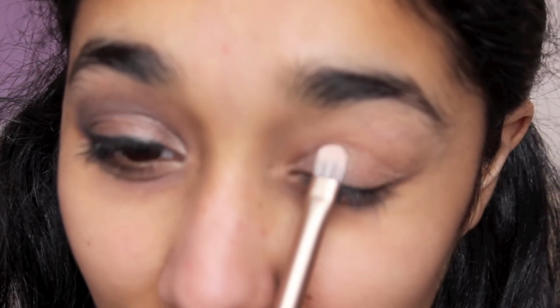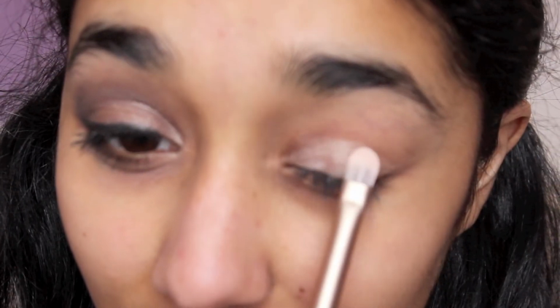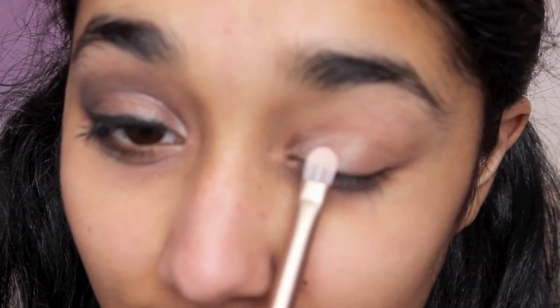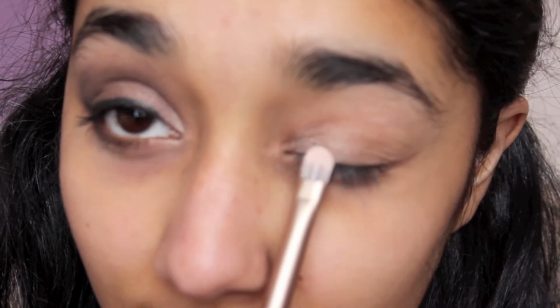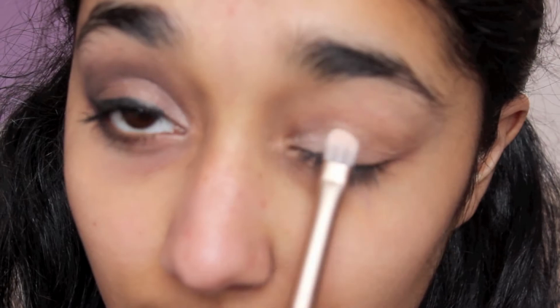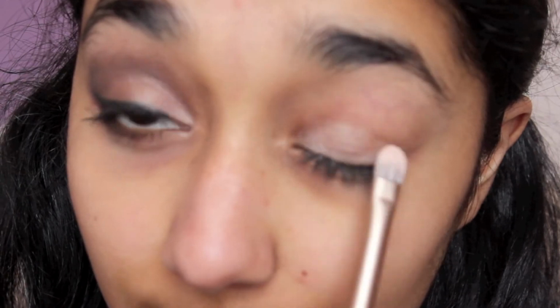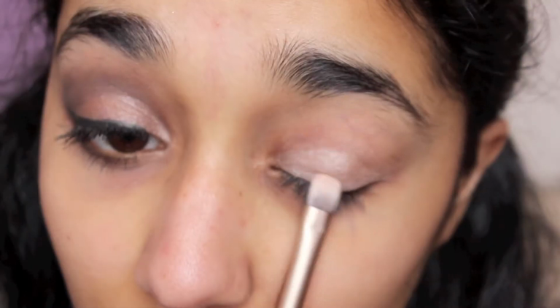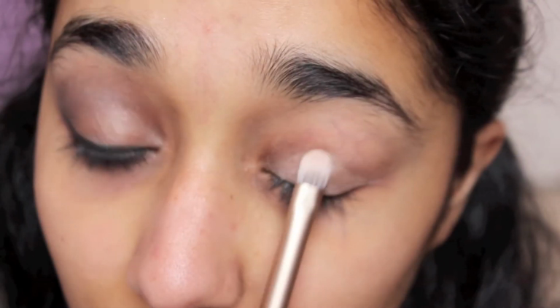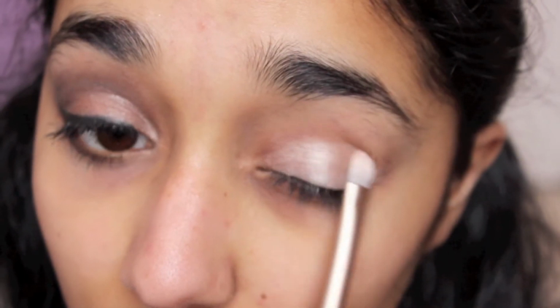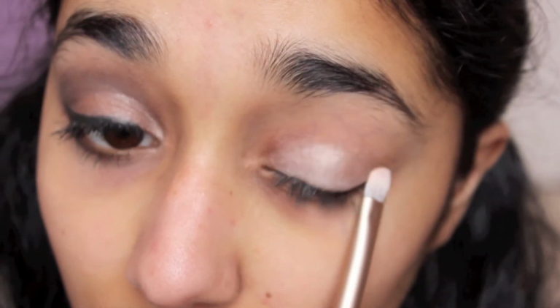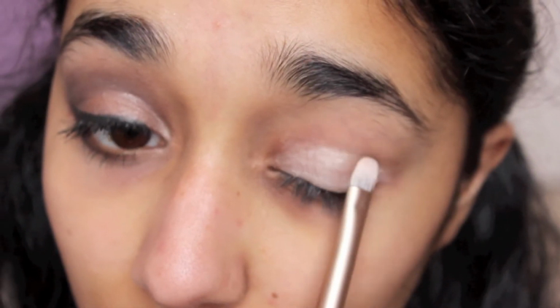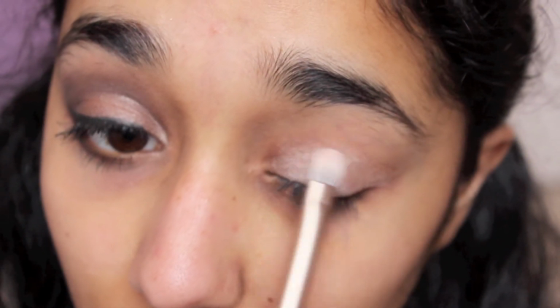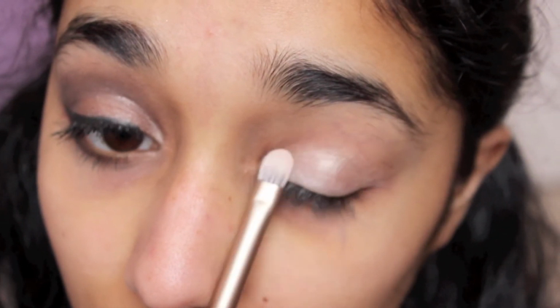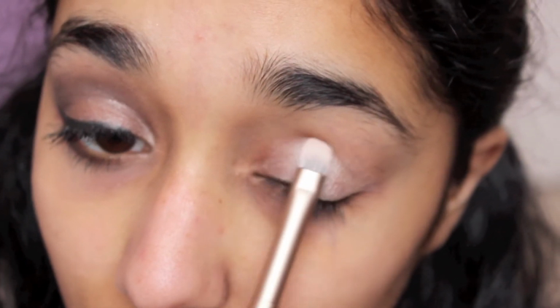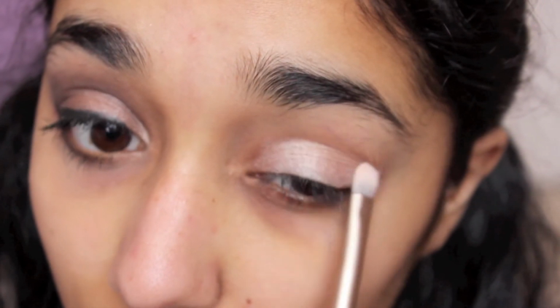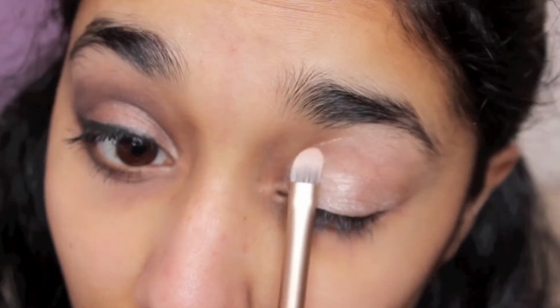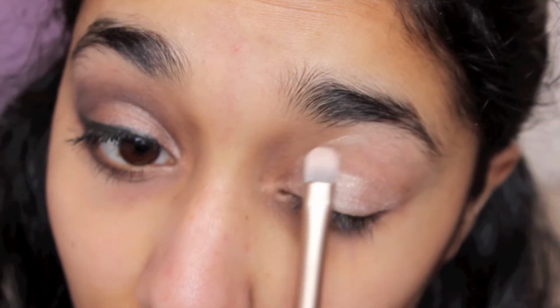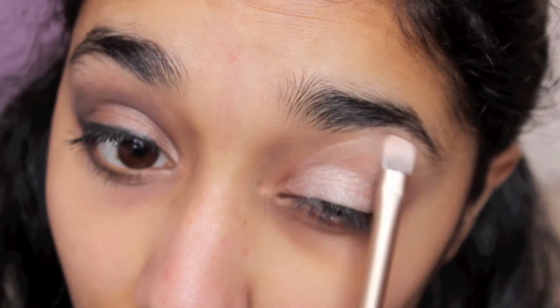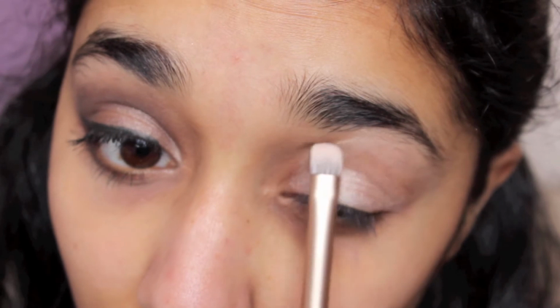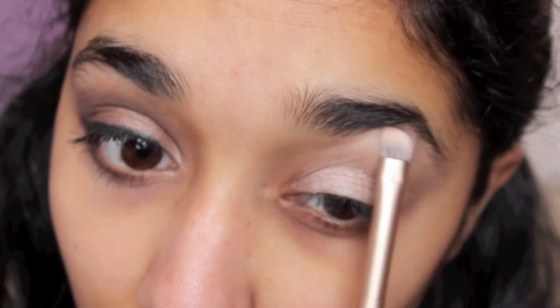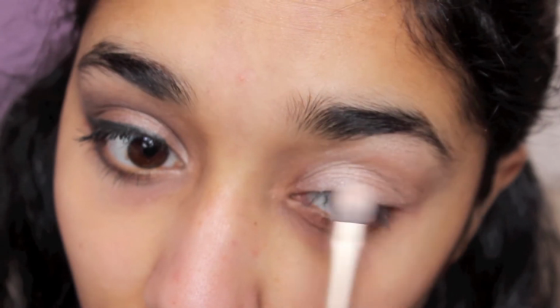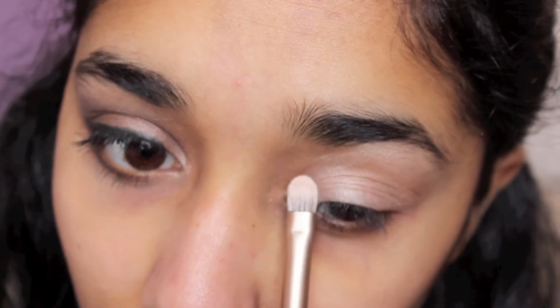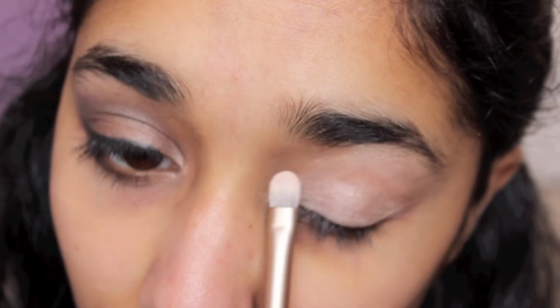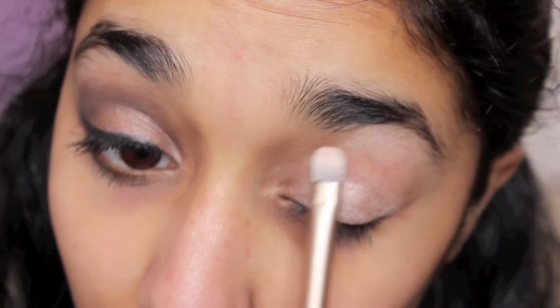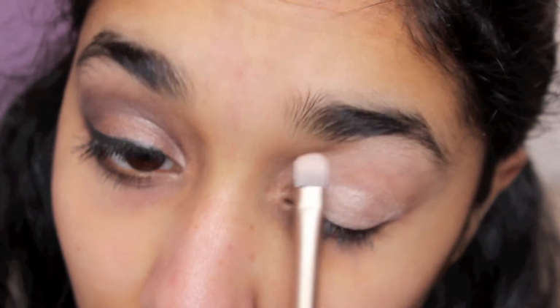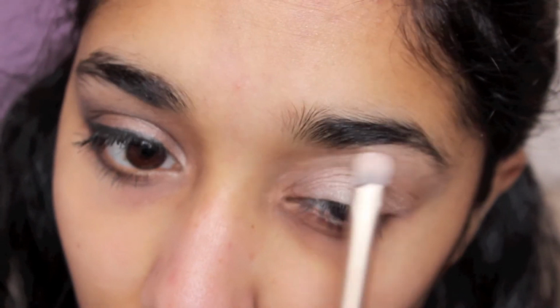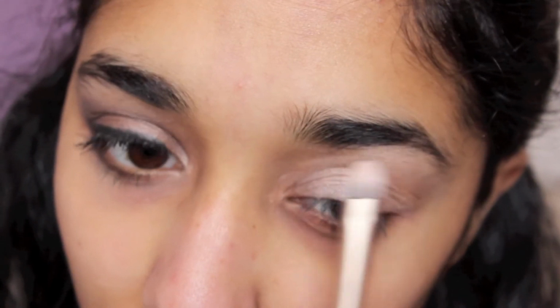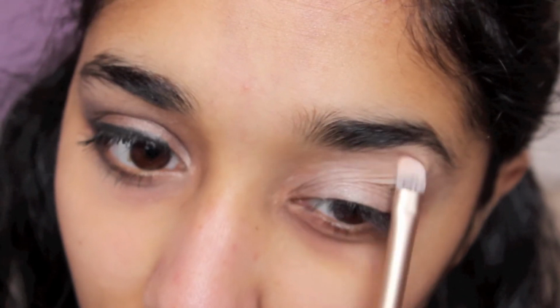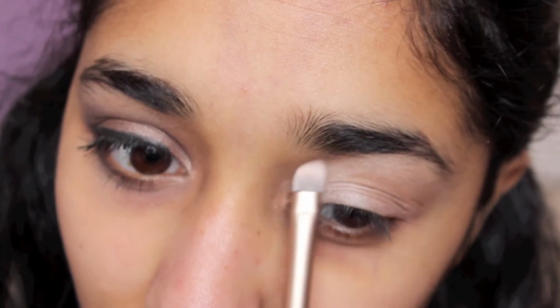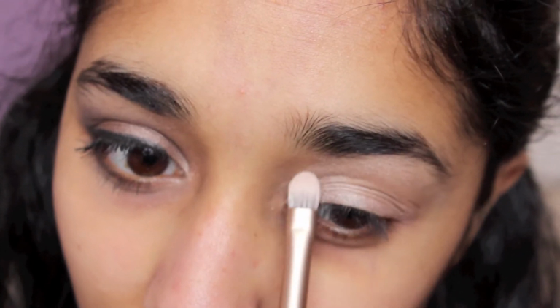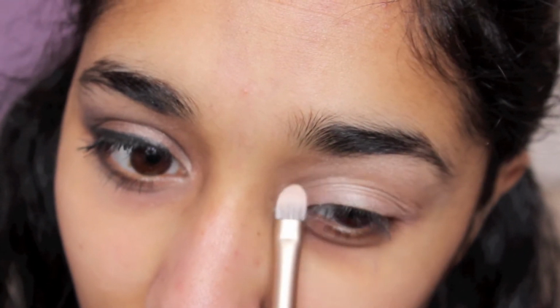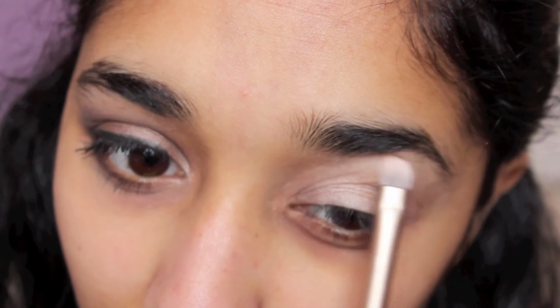I'm starting out with a neutral shimmer color. This is Booty Call and I'm bringing that from the lid and inner corner all the way up to my eyebrow where the highlight would go, because that will help with the blending a lot.